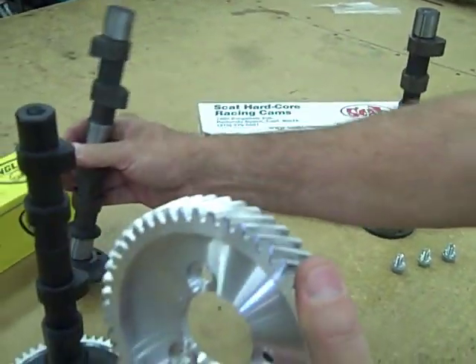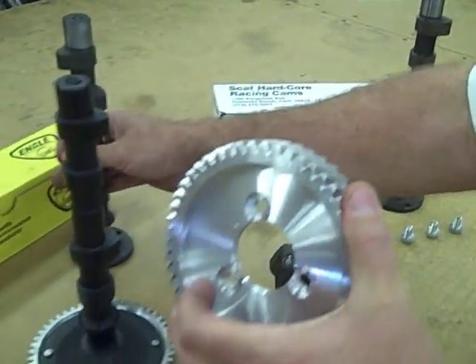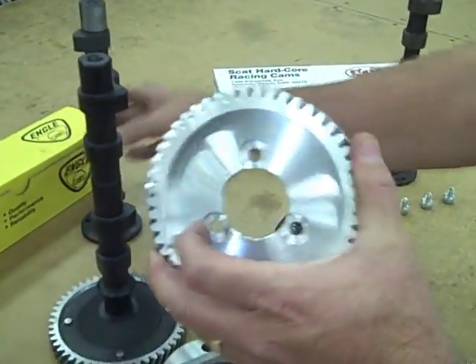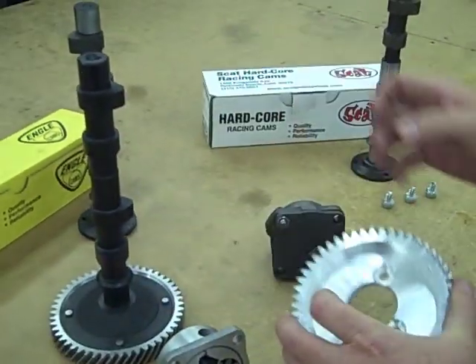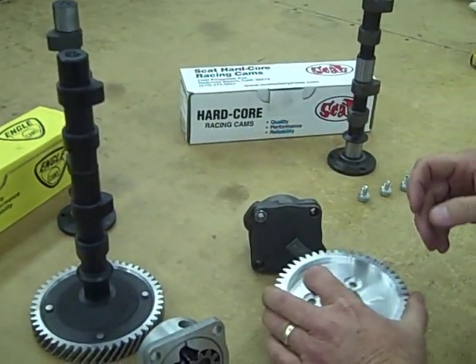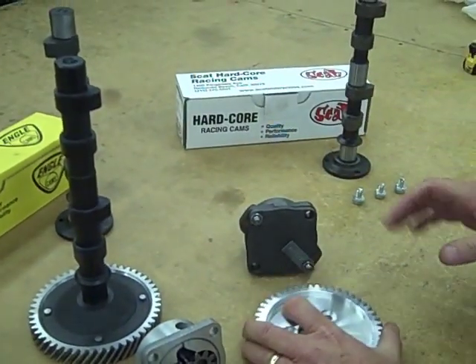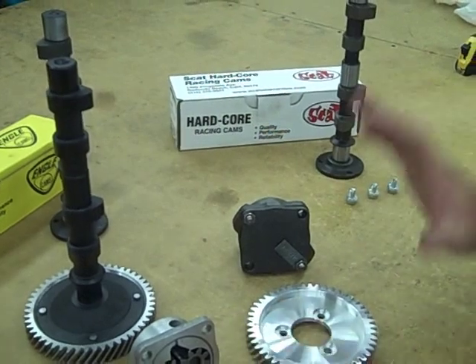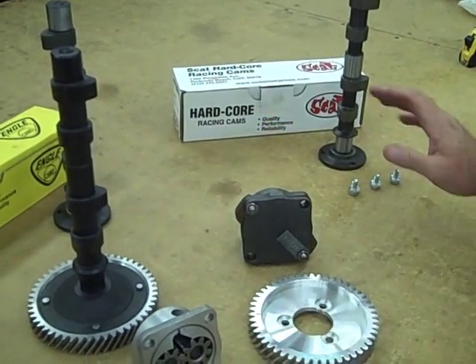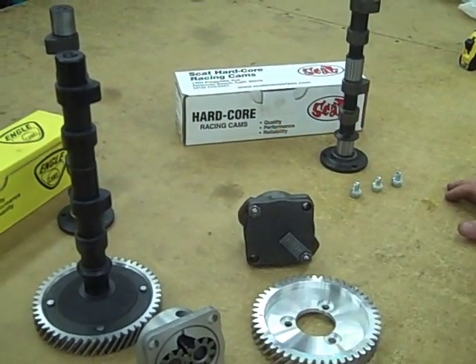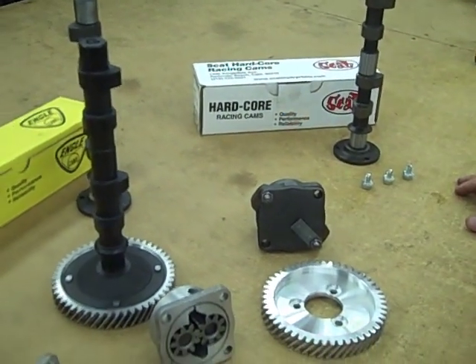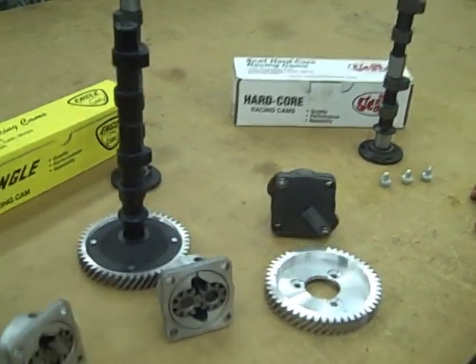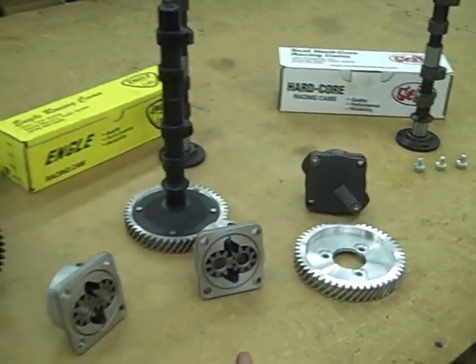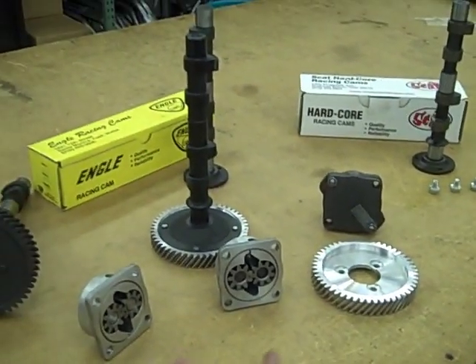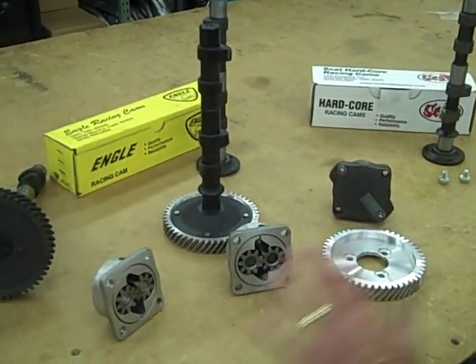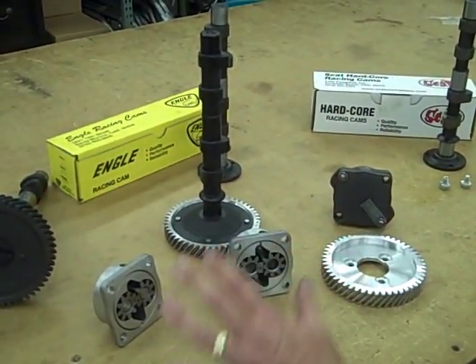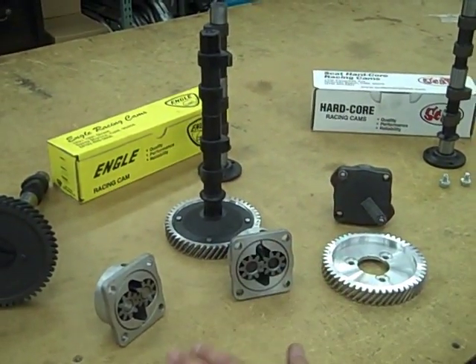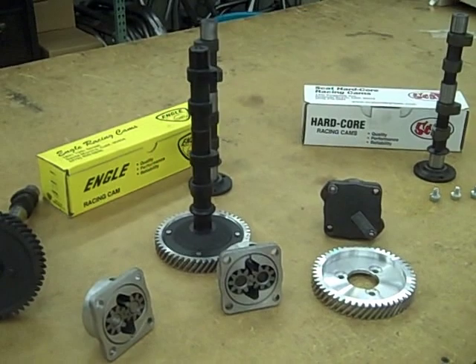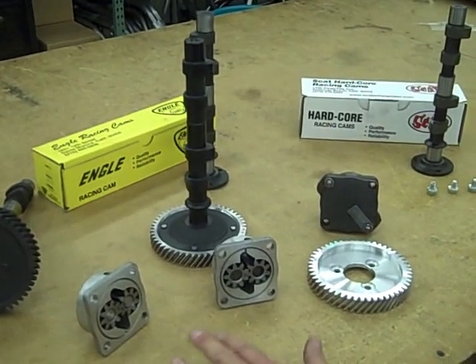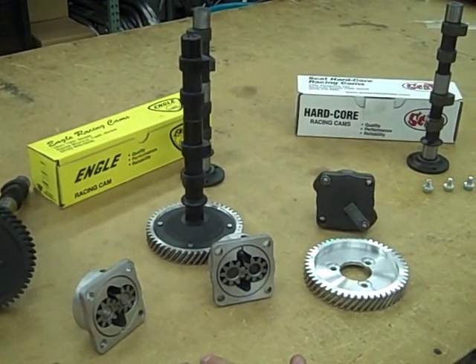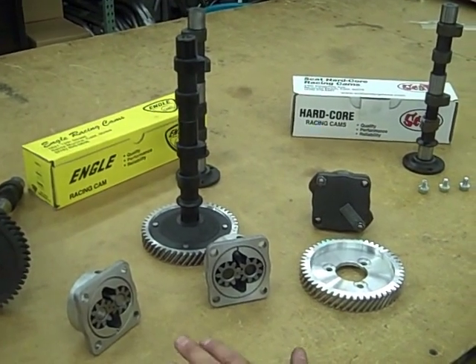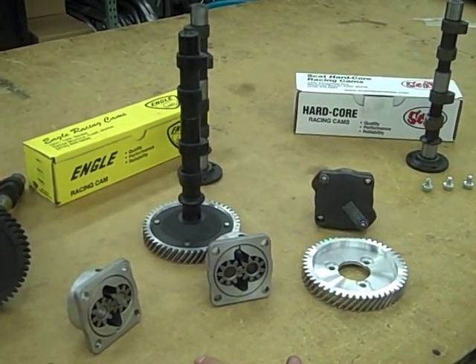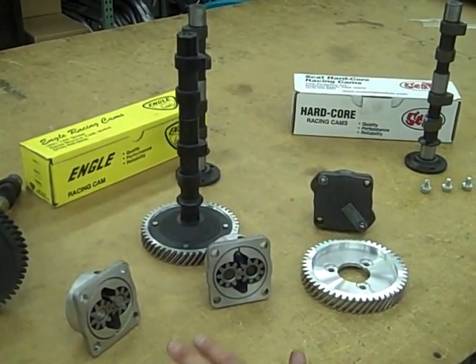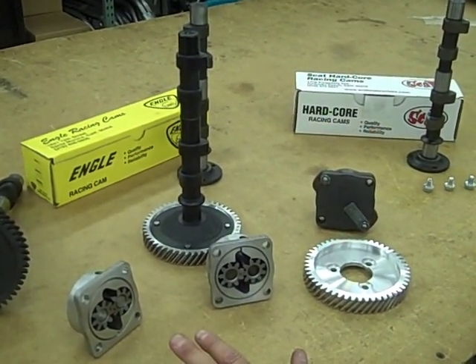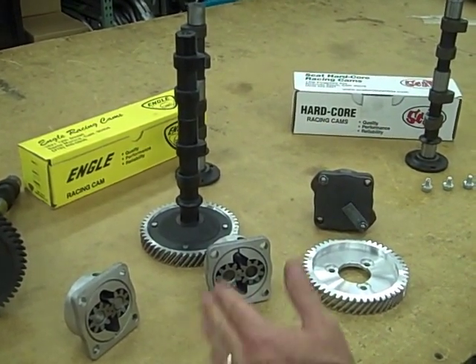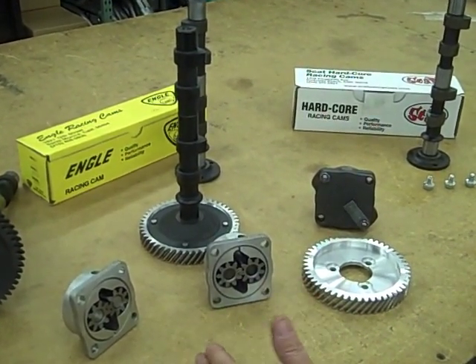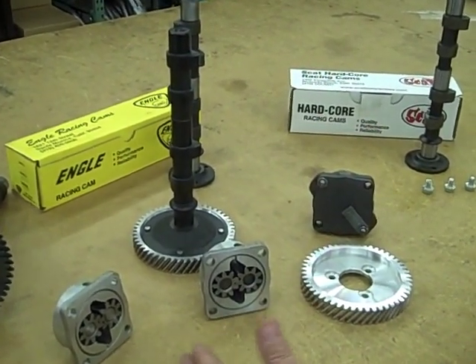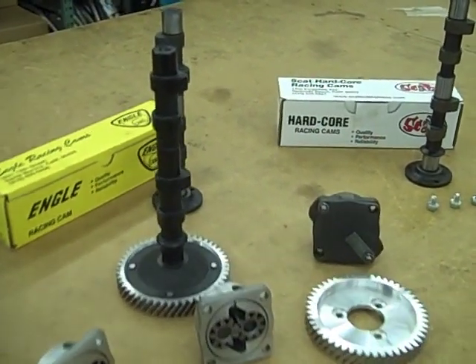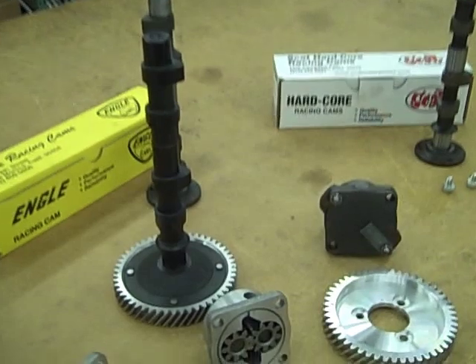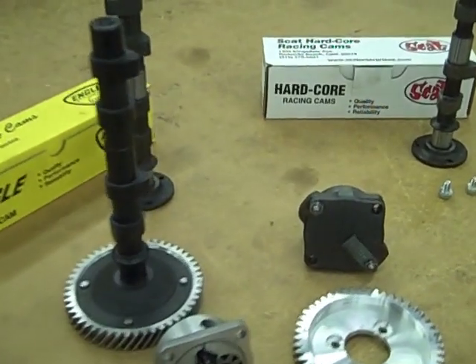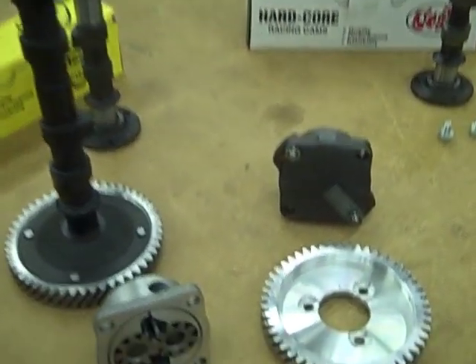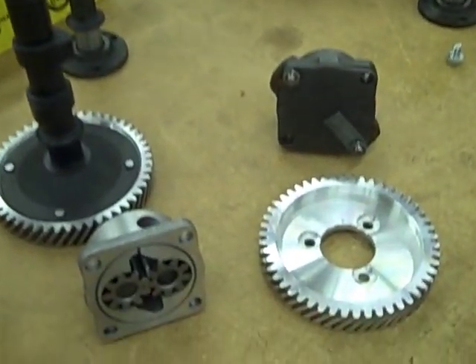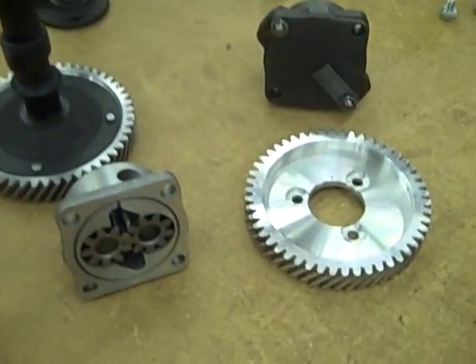That applies for all camshafts. If you have any questions on any of this, please feel free to give me a call. There's a lot to cover with performance cams and special grinds for different engines, and it goes all the way into valve train, valve springs, and shimming of the valves.